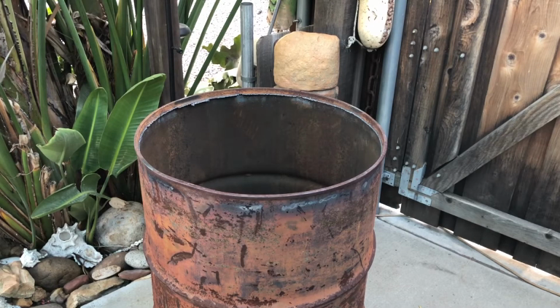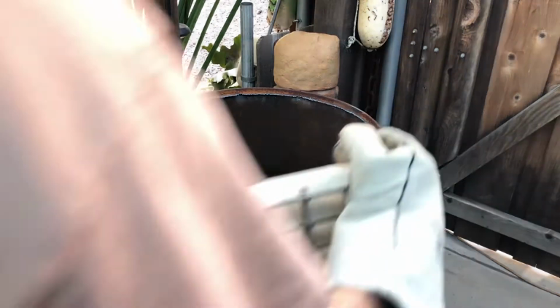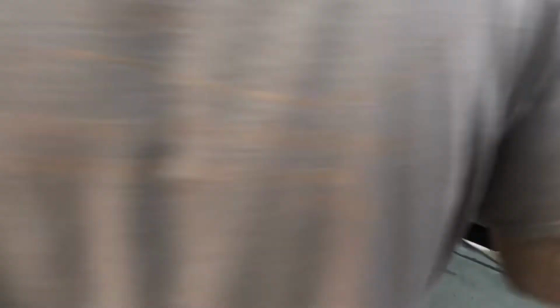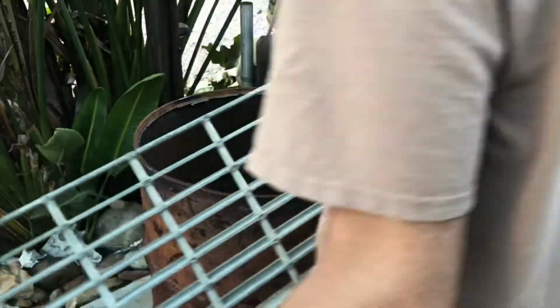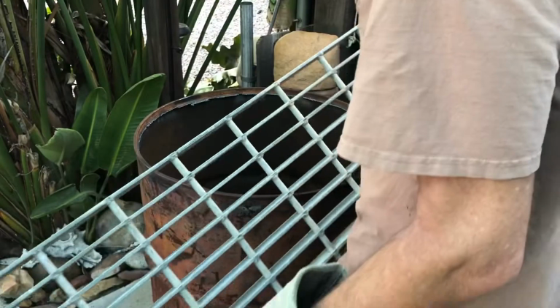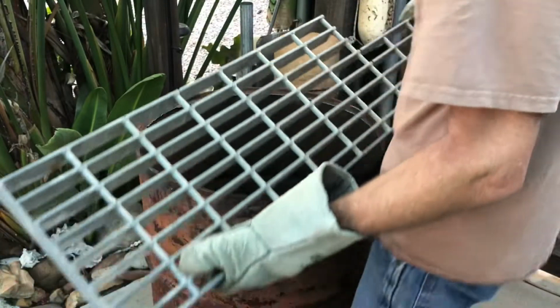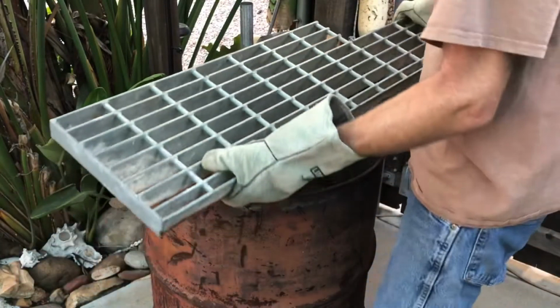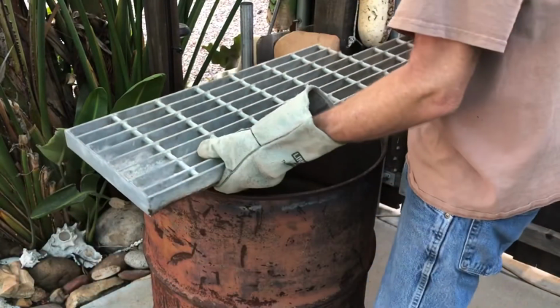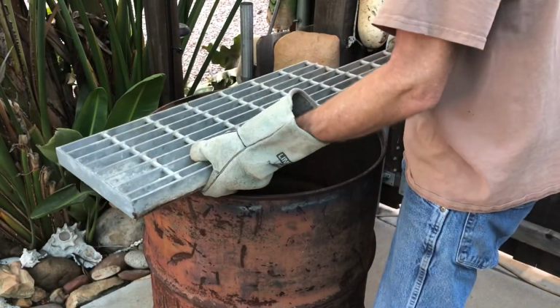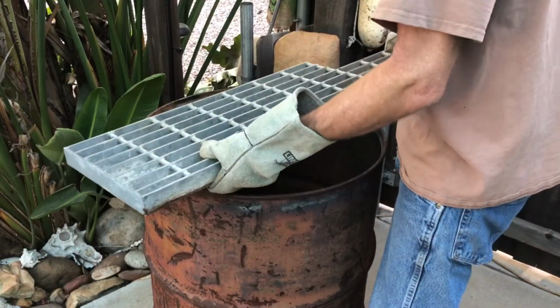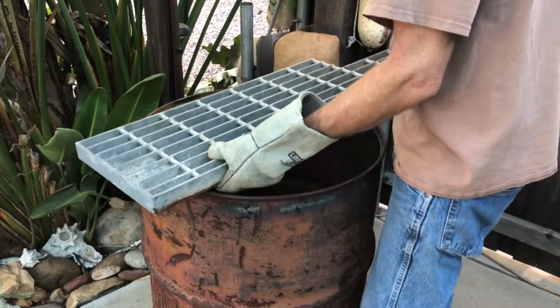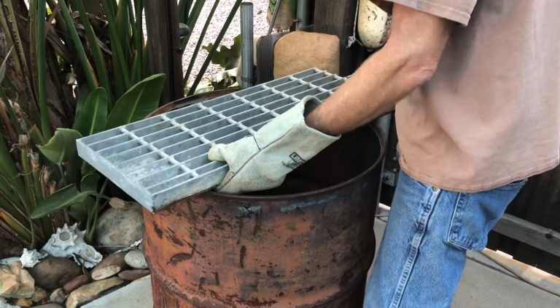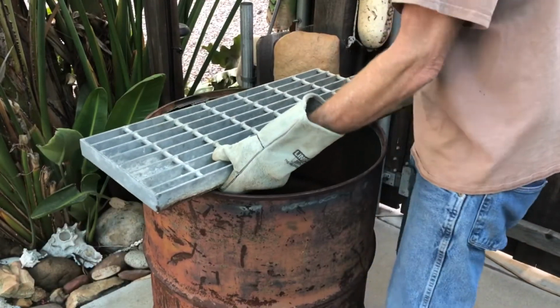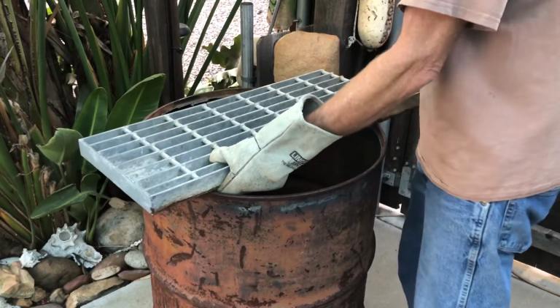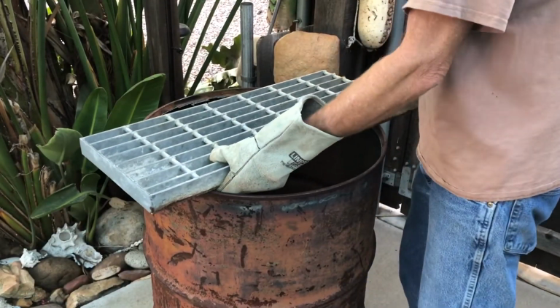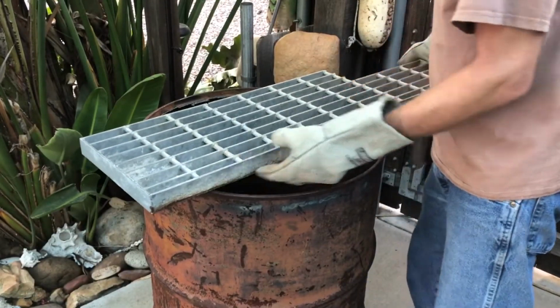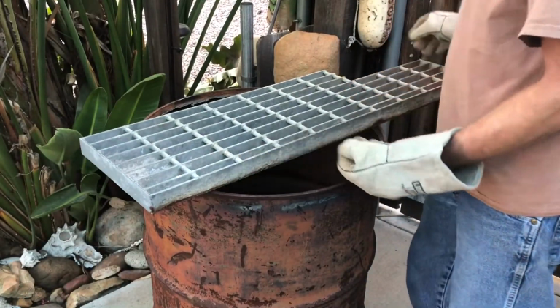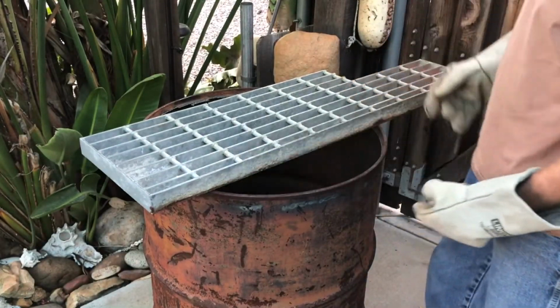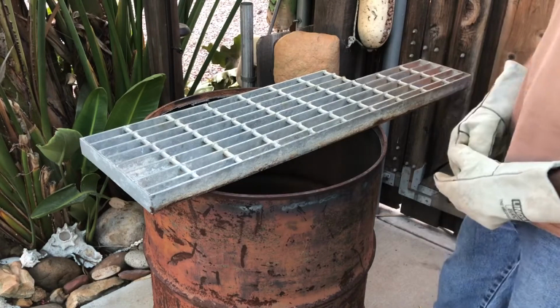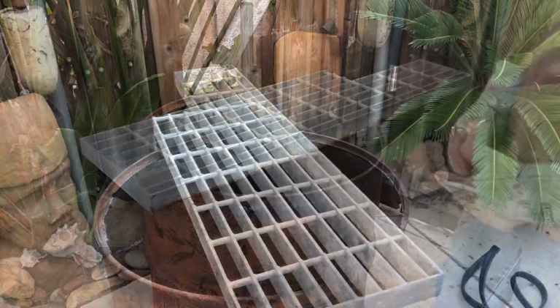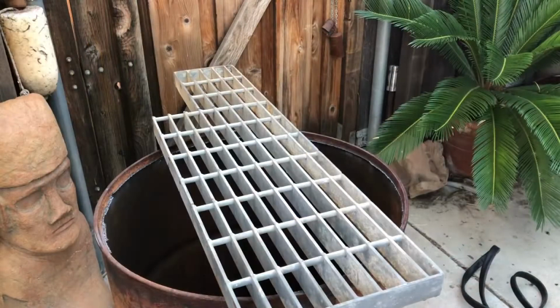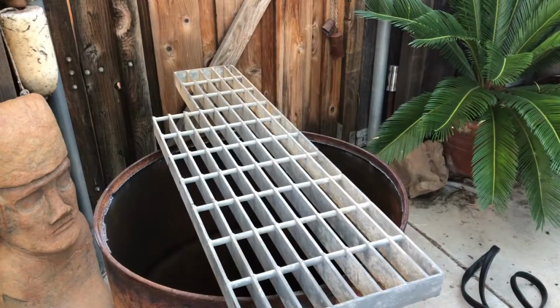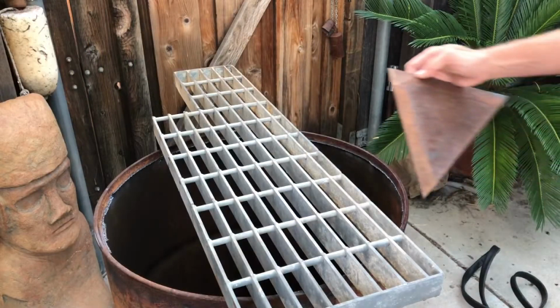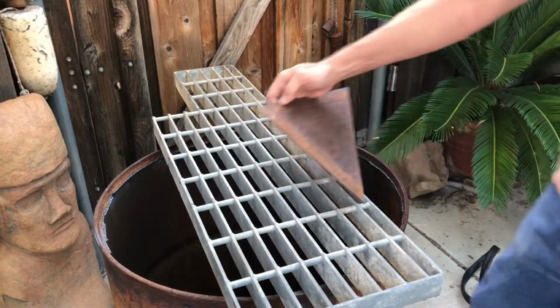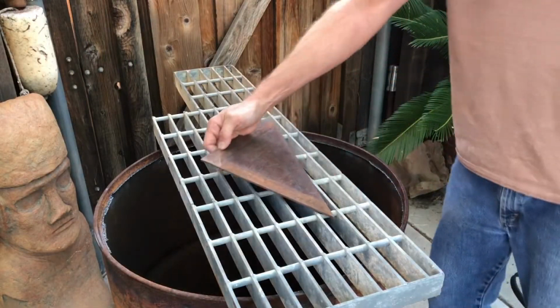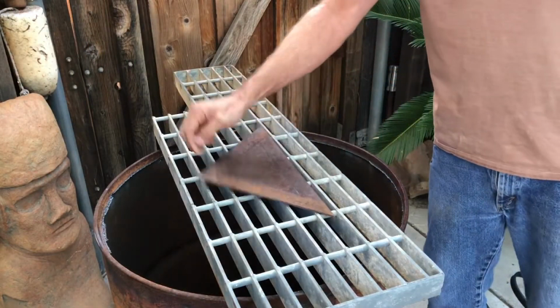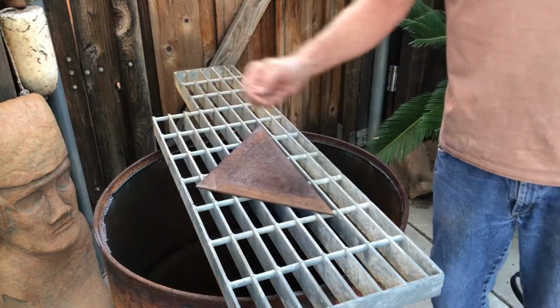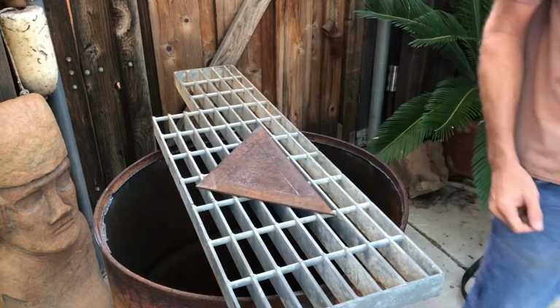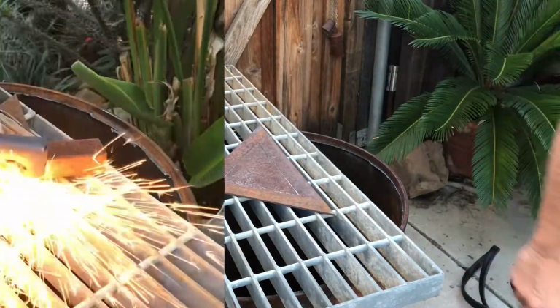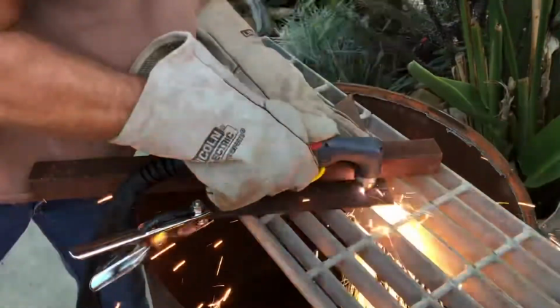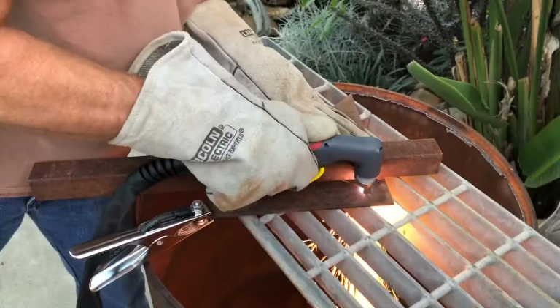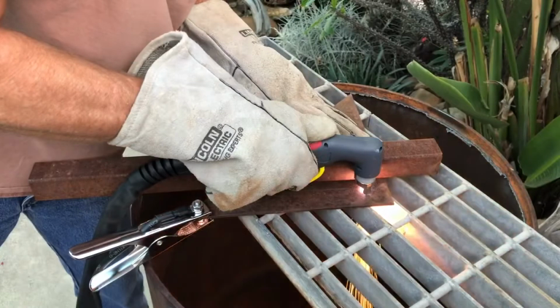I had this old grate laying around, and I thought this would make the perfect top for my table. It would allow me to lay pieces of metal on top and cut without burning through the top of the table.